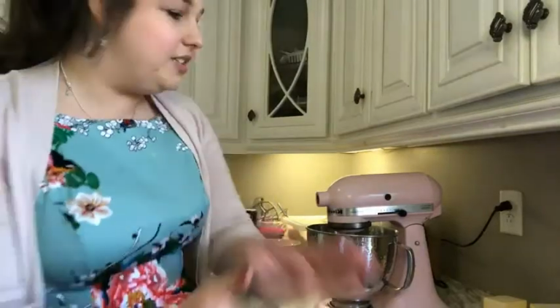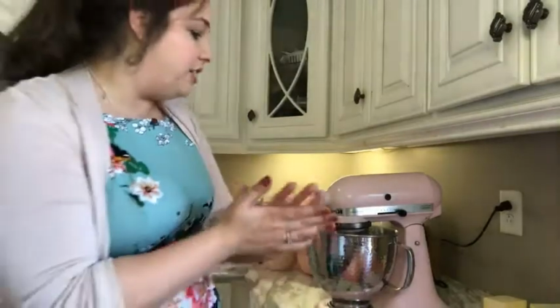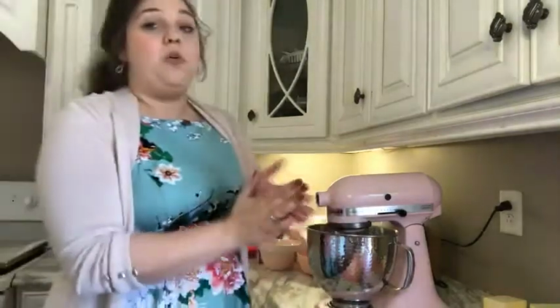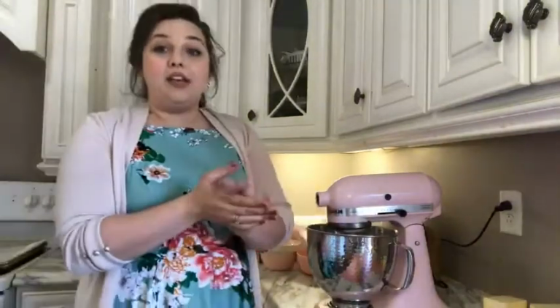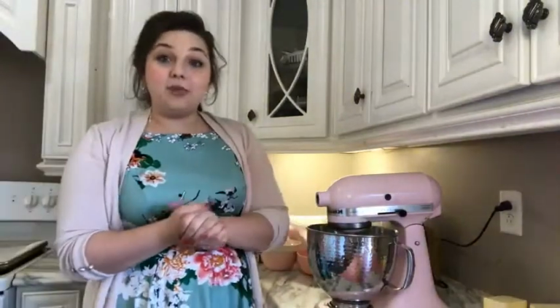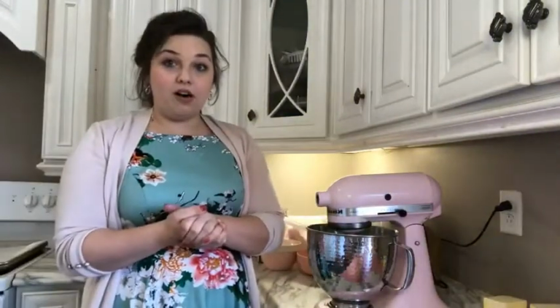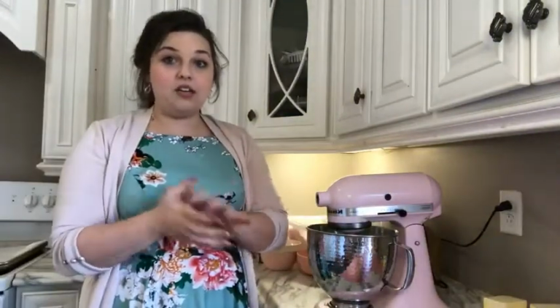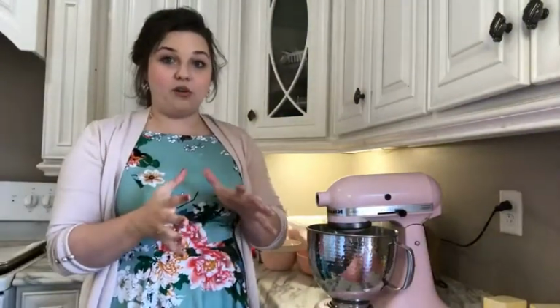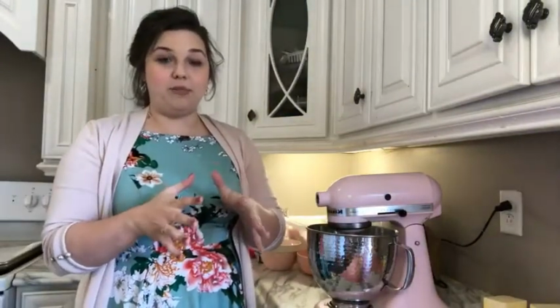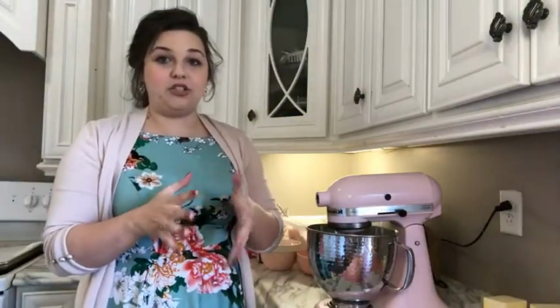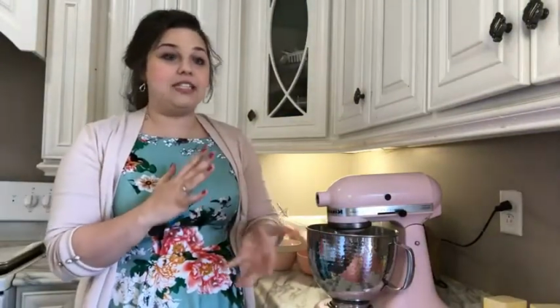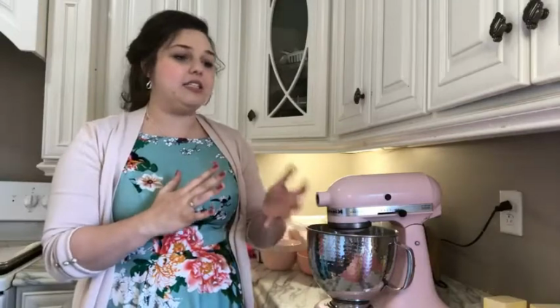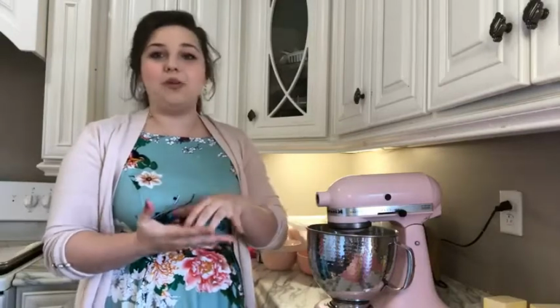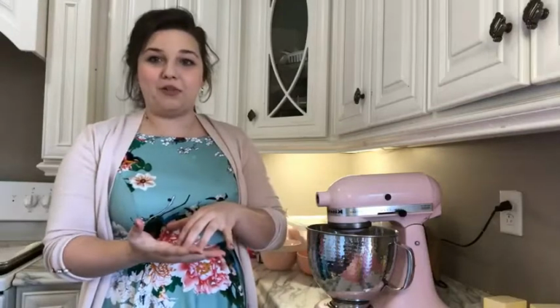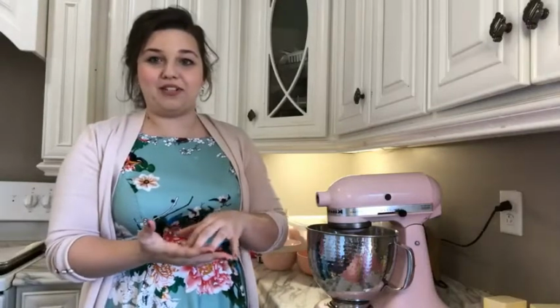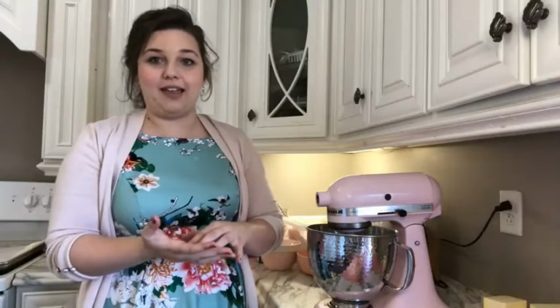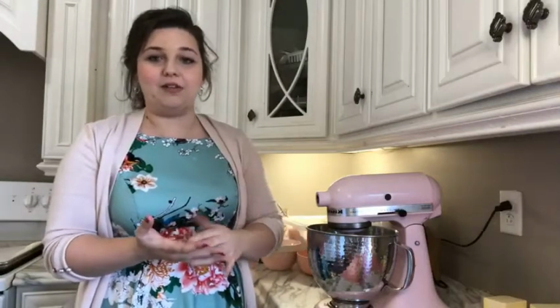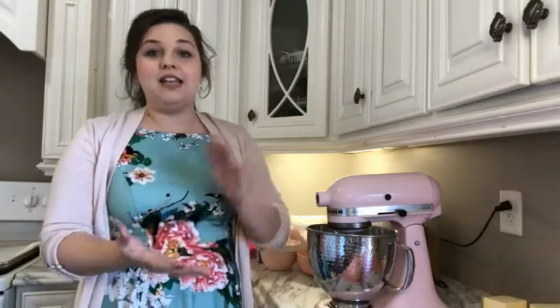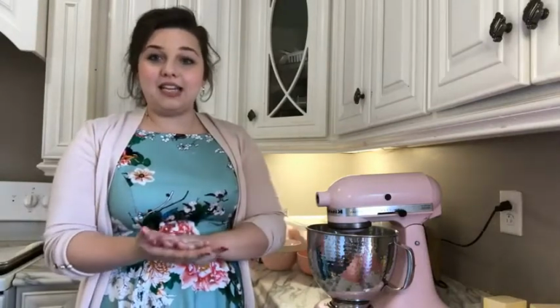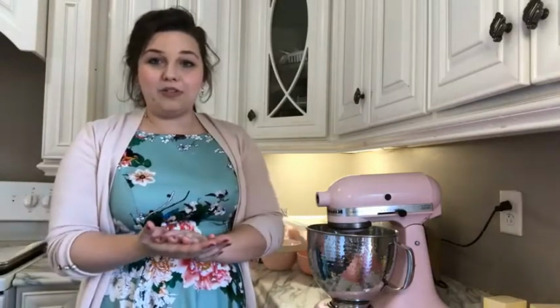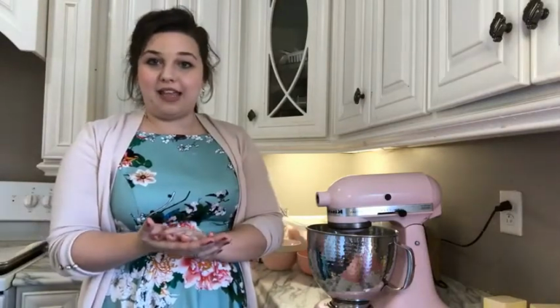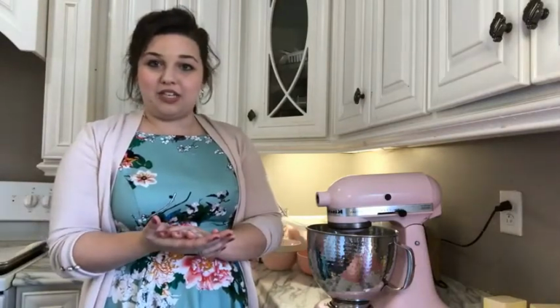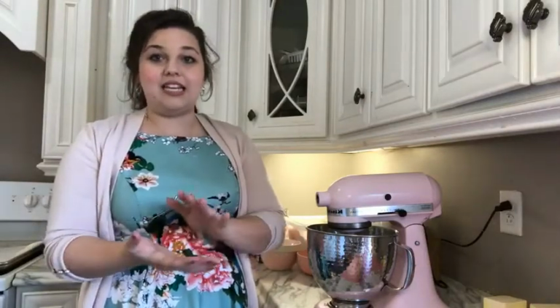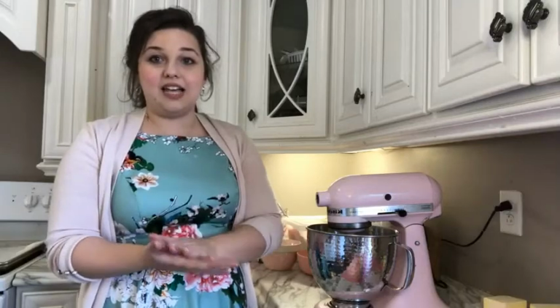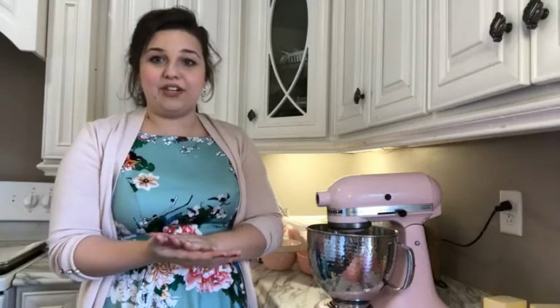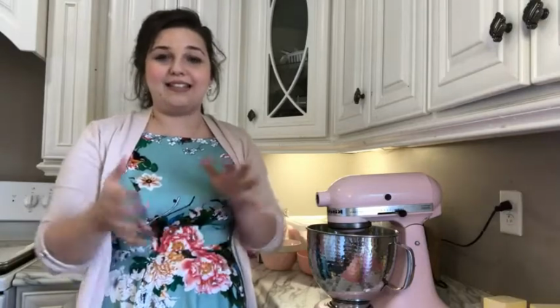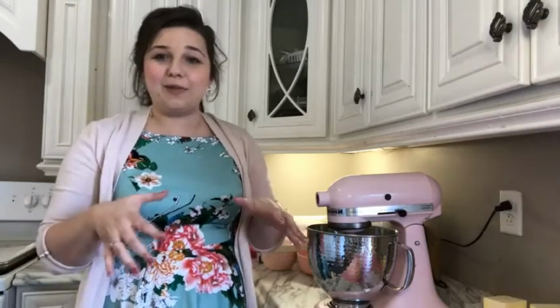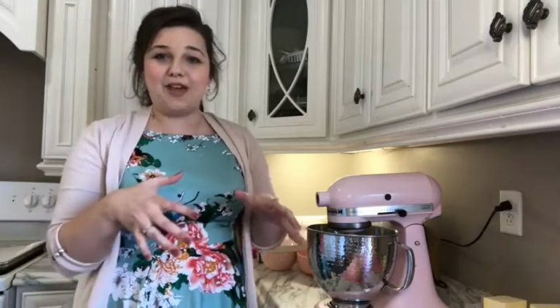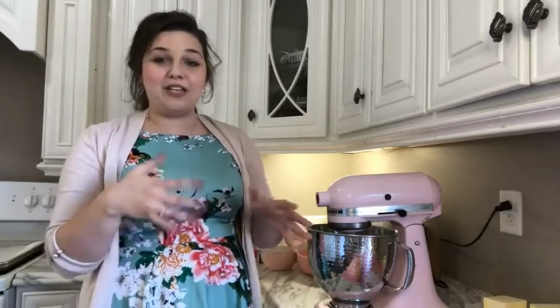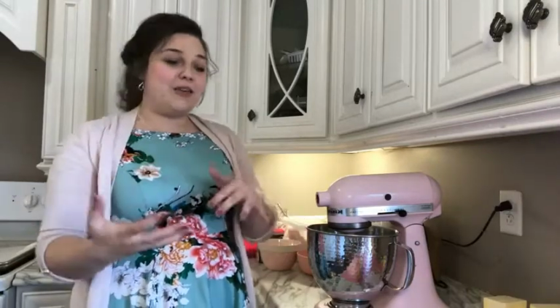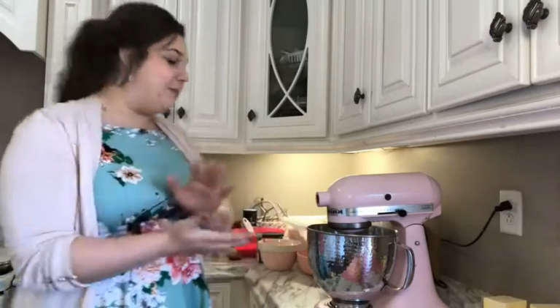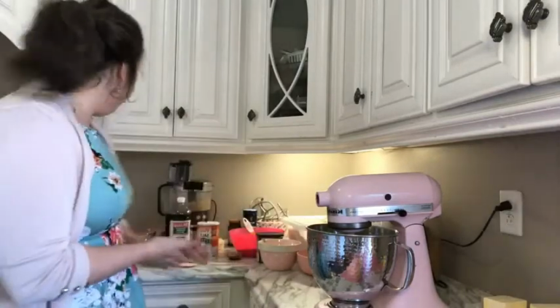We're going to start with the pecan caramel mixture. This has to go in the microwave for a second and melt, then it has to go onto a baking sheet and into the oven for a second. That's why we do that first so that it can be cooling.